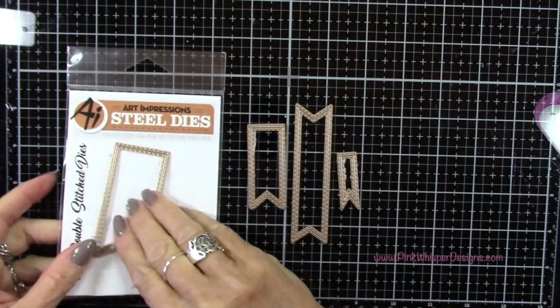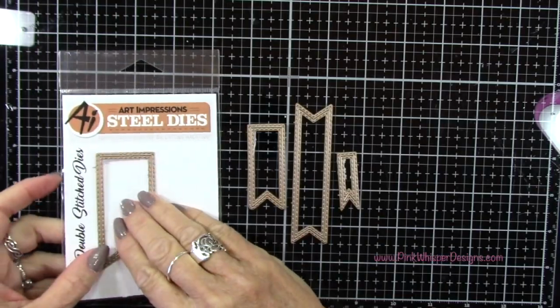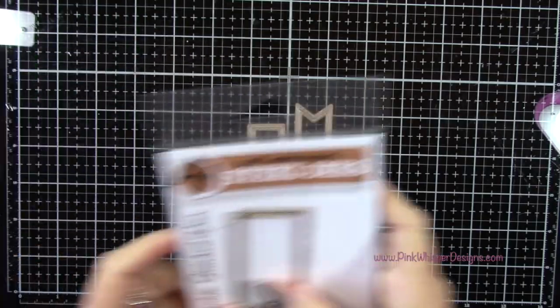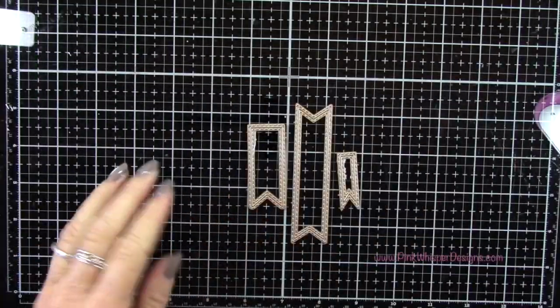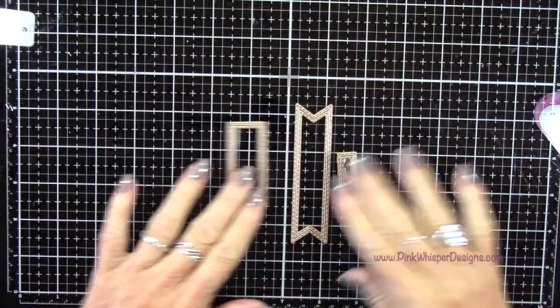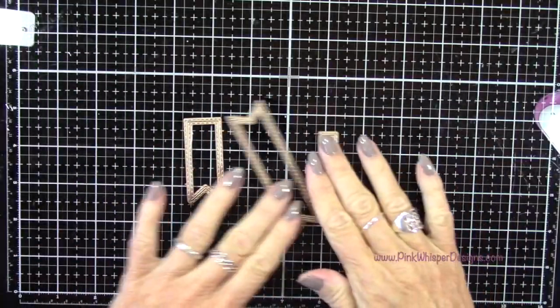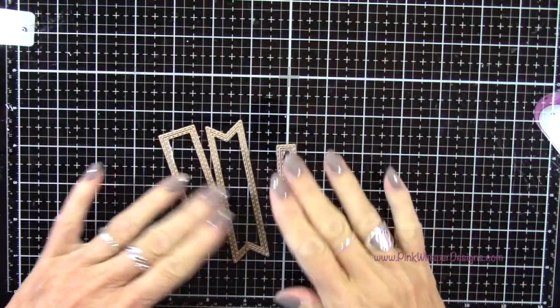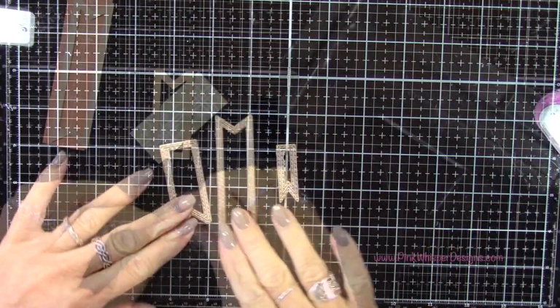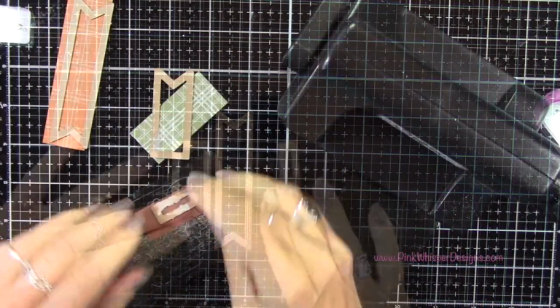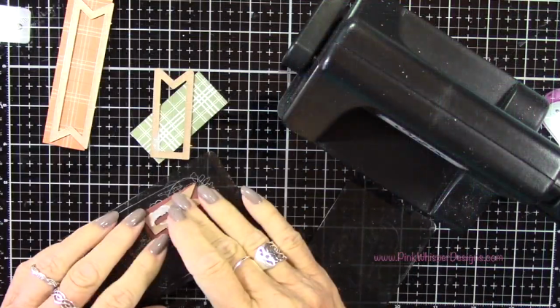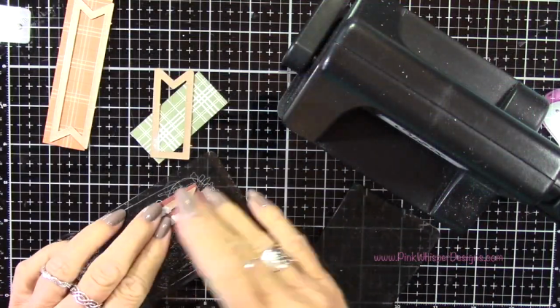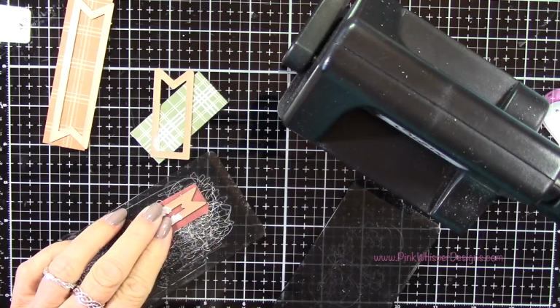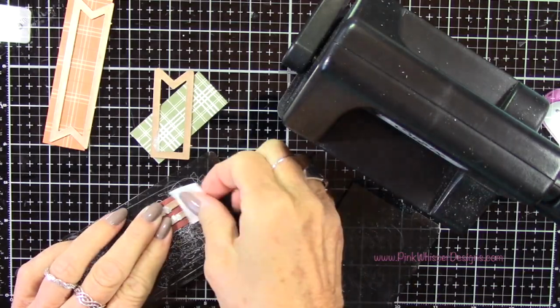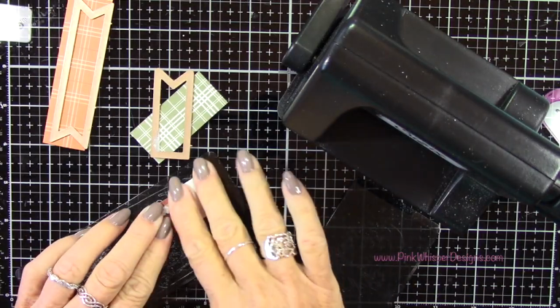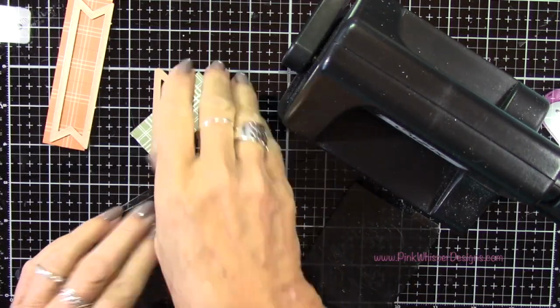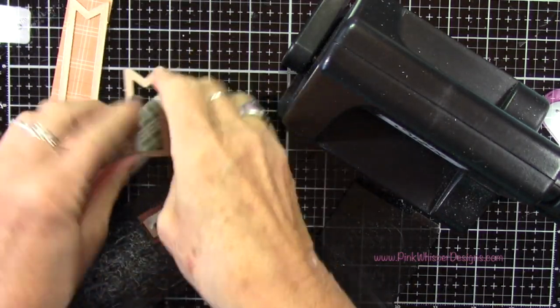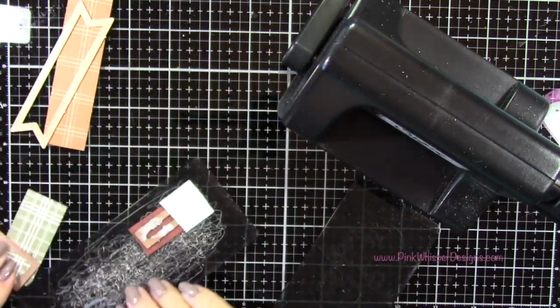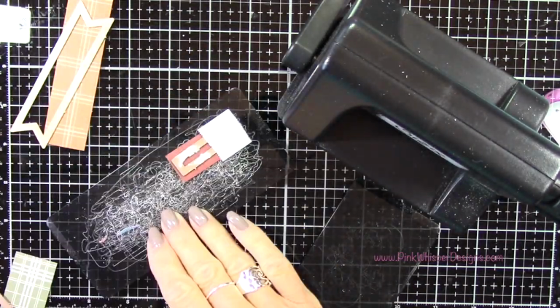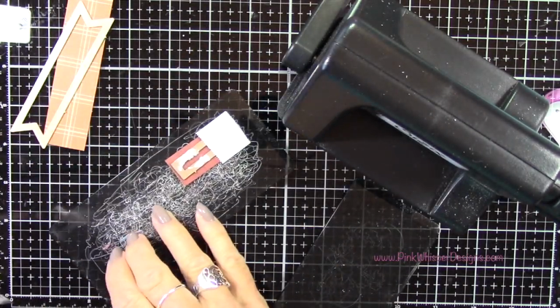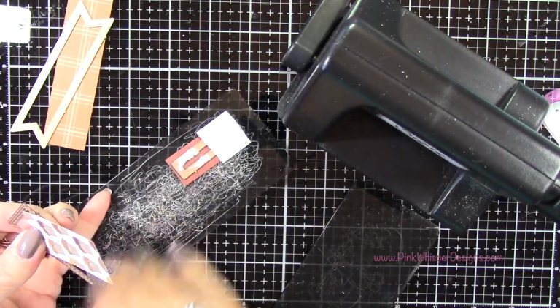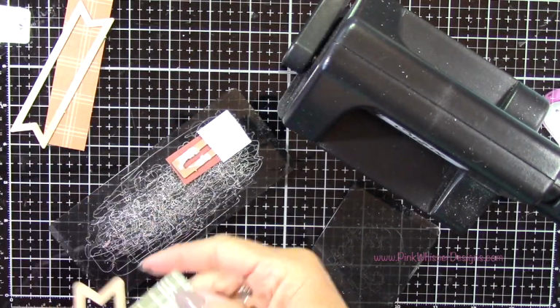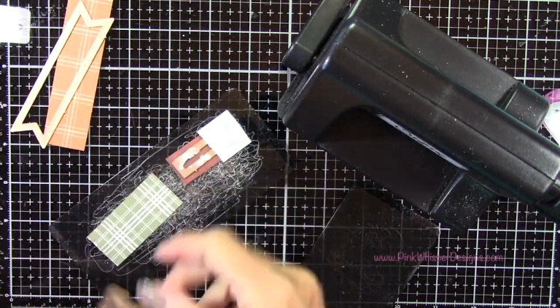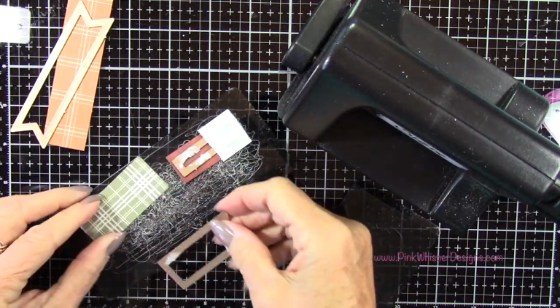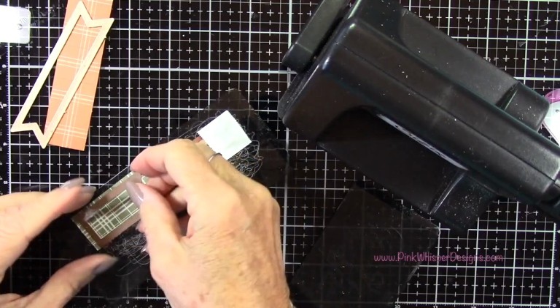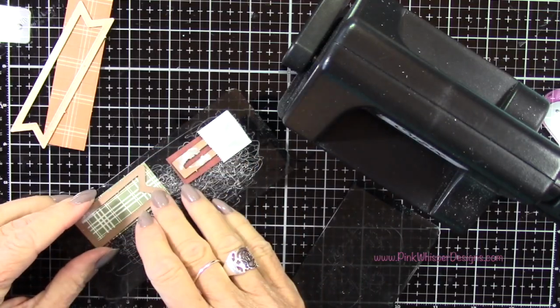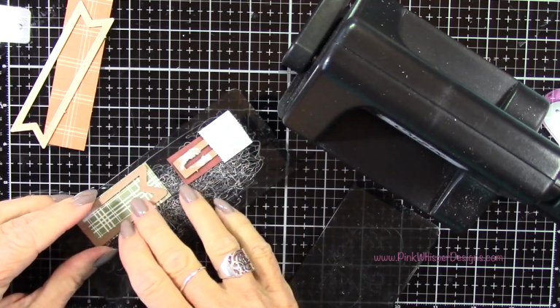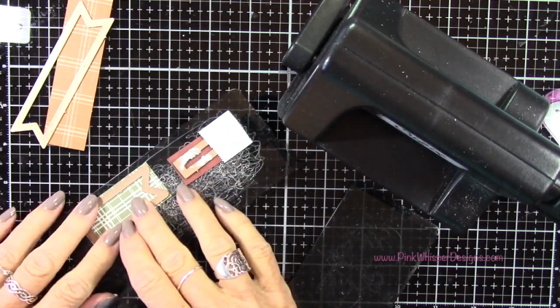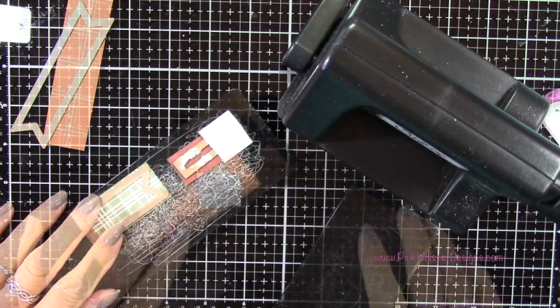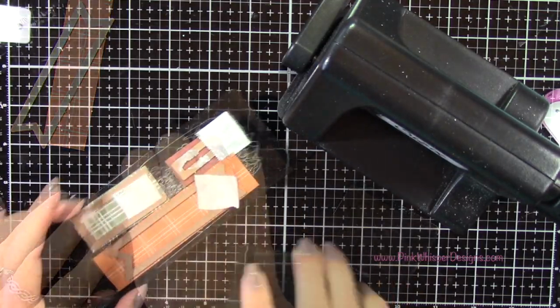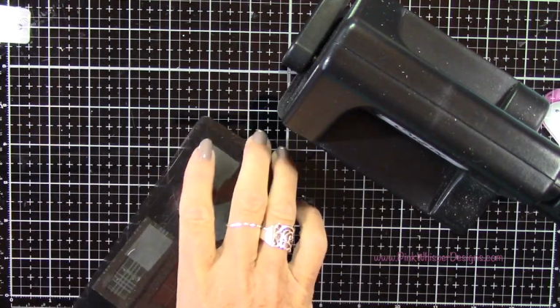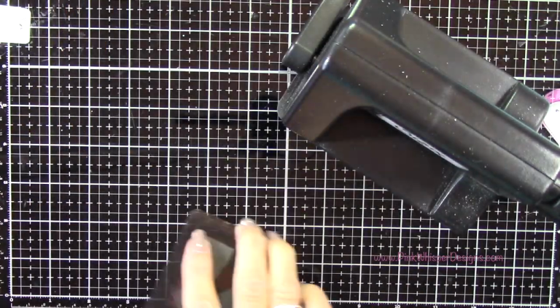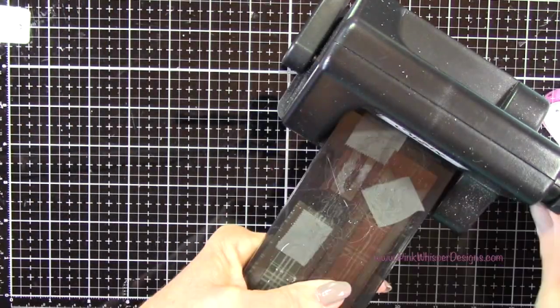Next we can create some banners. I'm using the flag double stitch dies from Art Impressions, just using these three here, with some of those patterned papers we picked out earlier. I'll tape those down with a little bit of temporary post-it tape and run those through the Sizzix Sidekick machine.